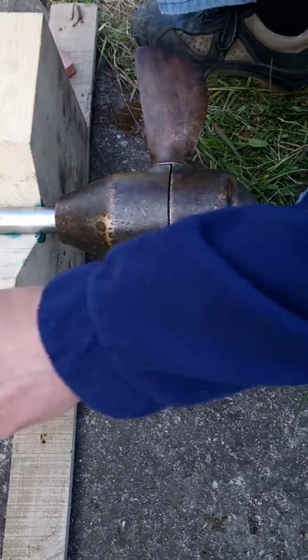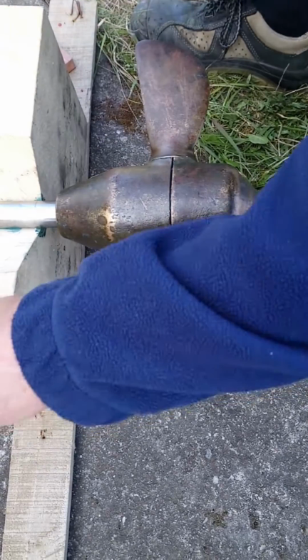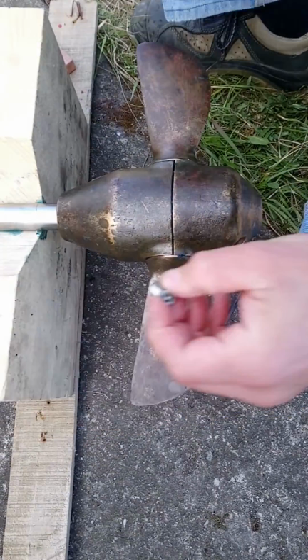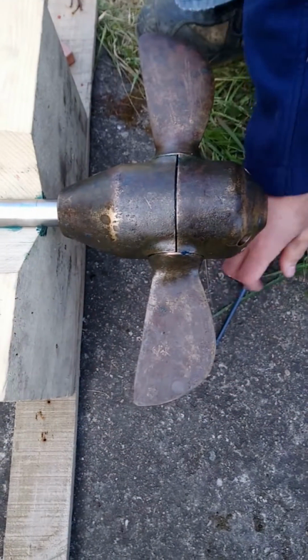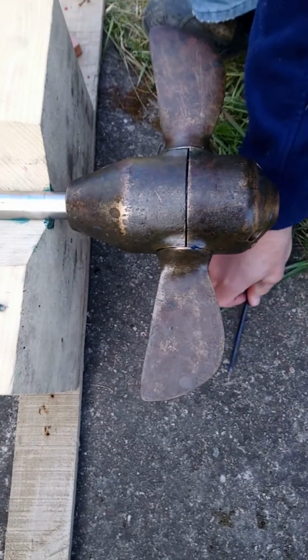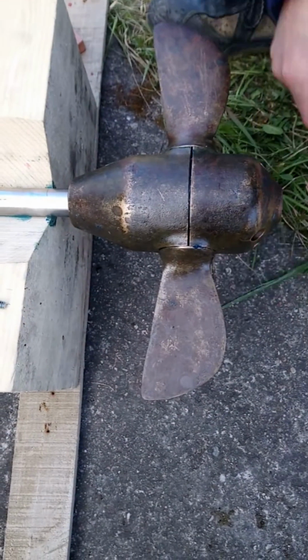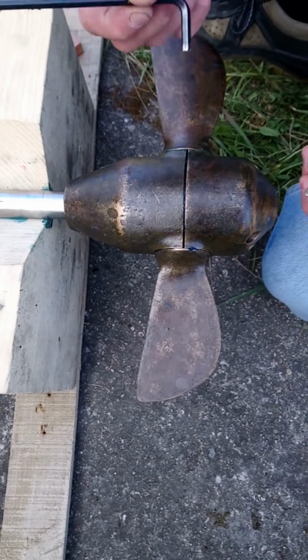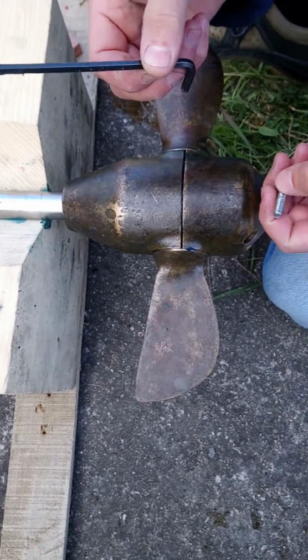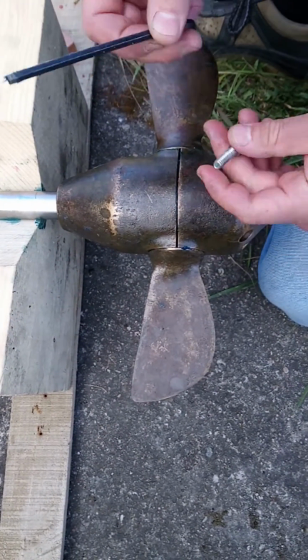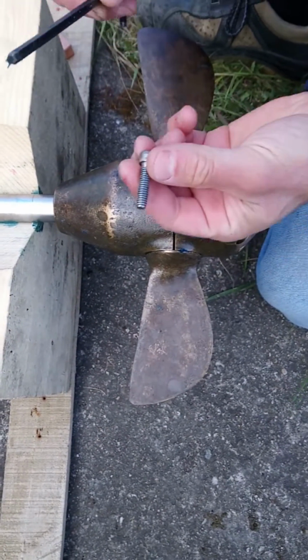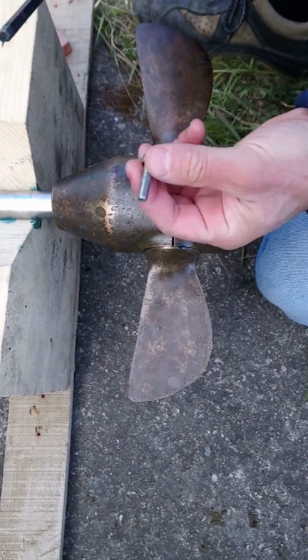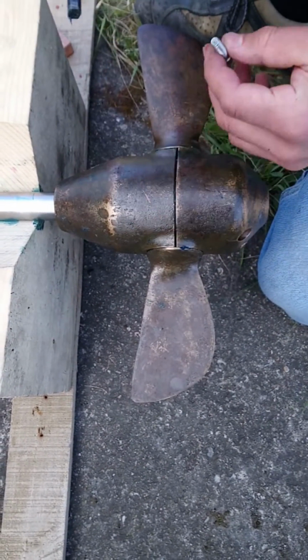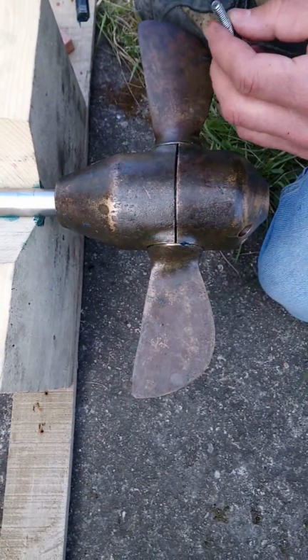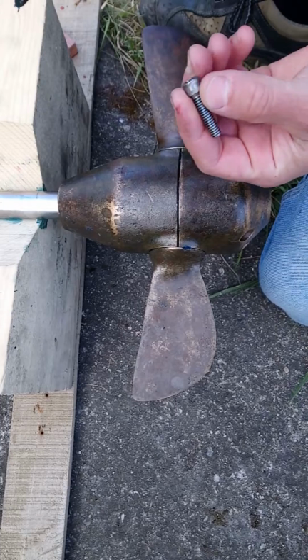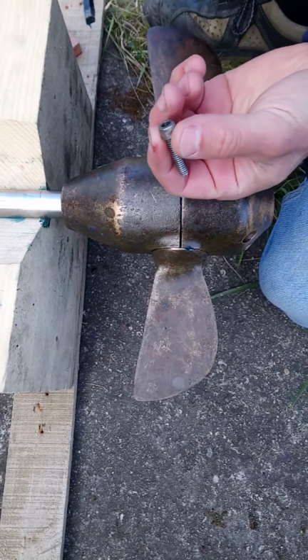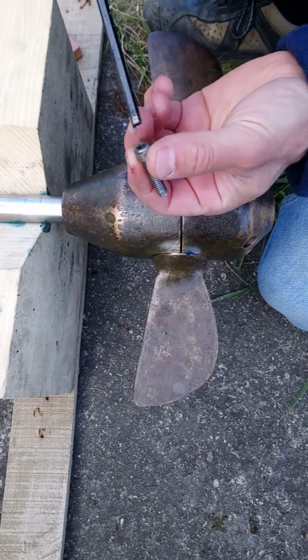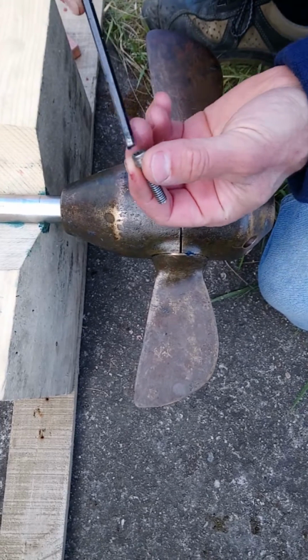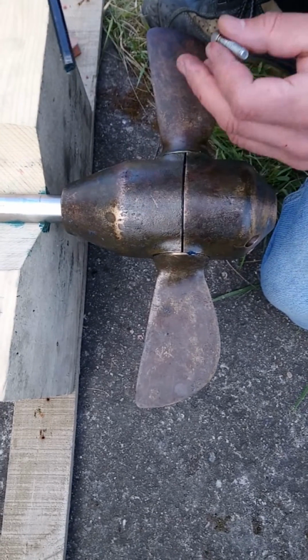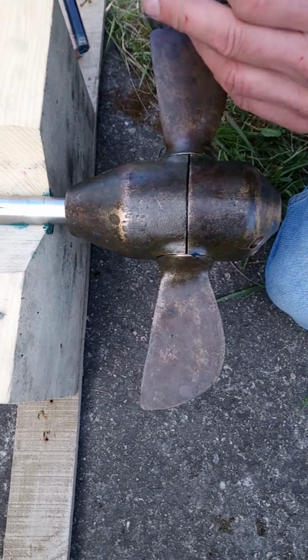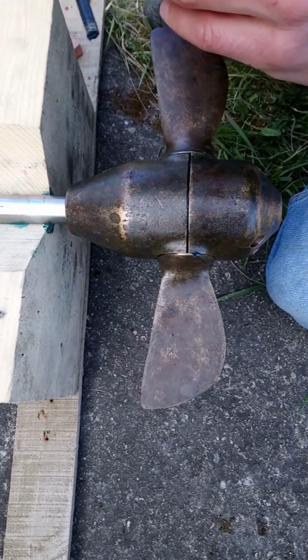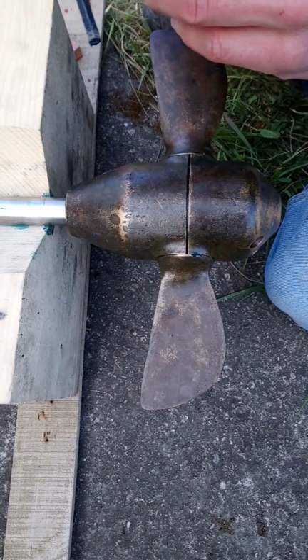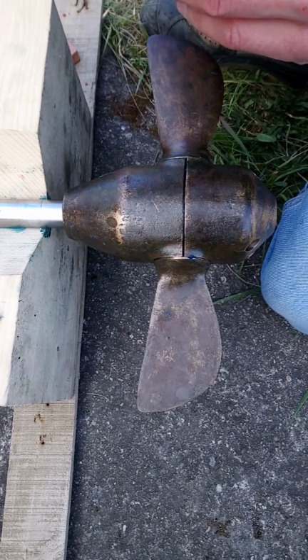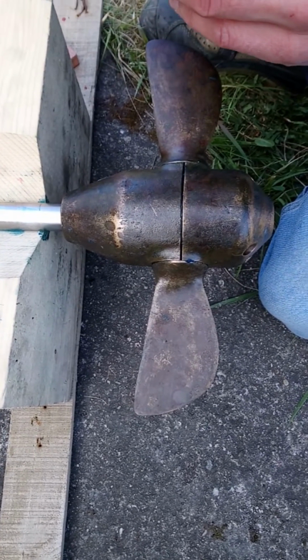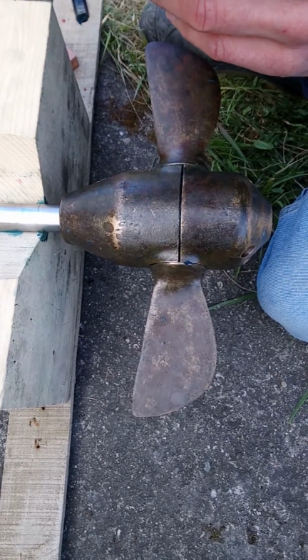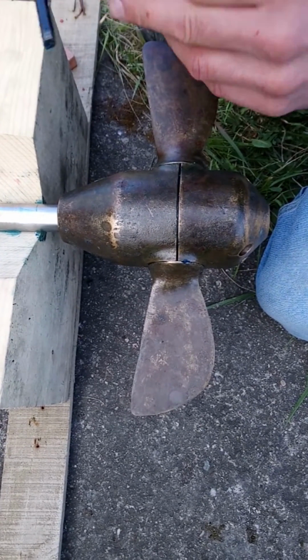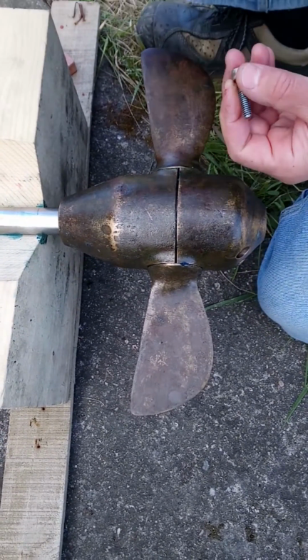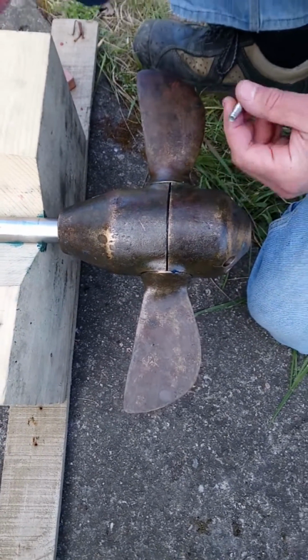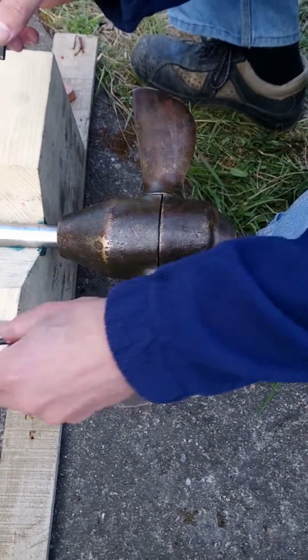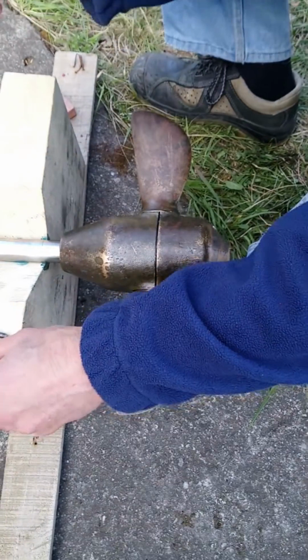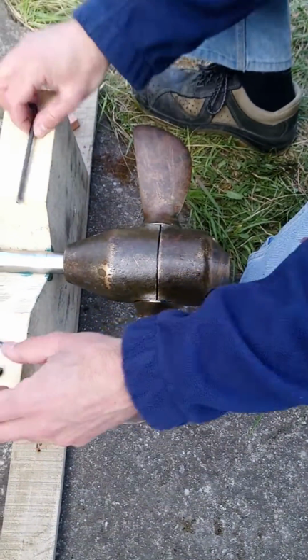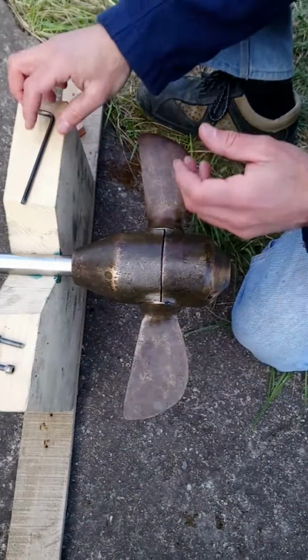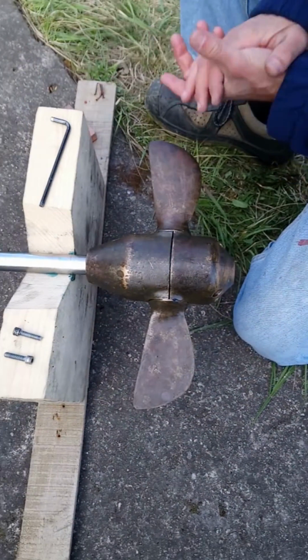Later on you put in the 4 bolts. Keep in mind that these are imperial bolts, so if you don't want to spoil the sockets, you should use a 3/16th Allen key for that.